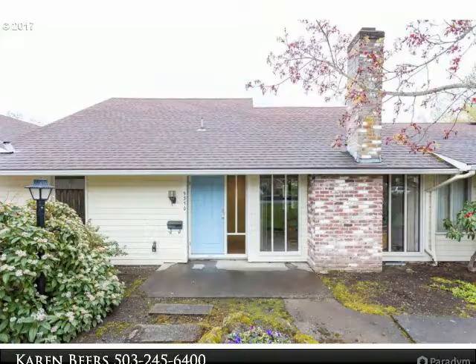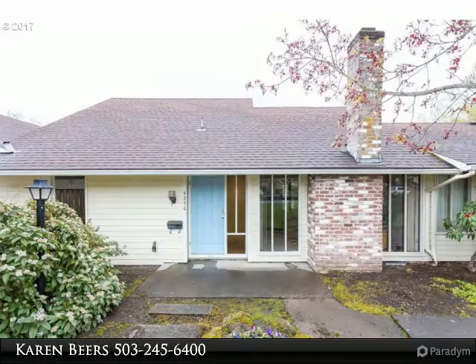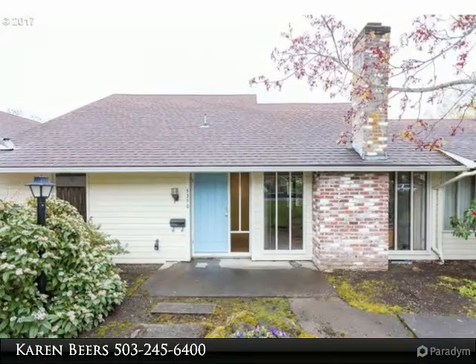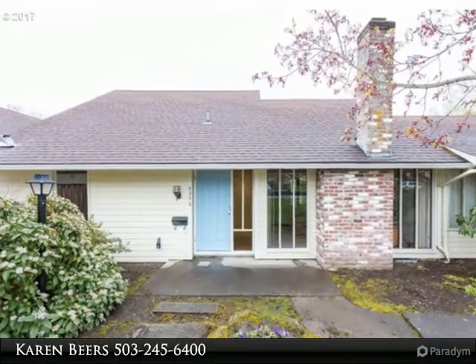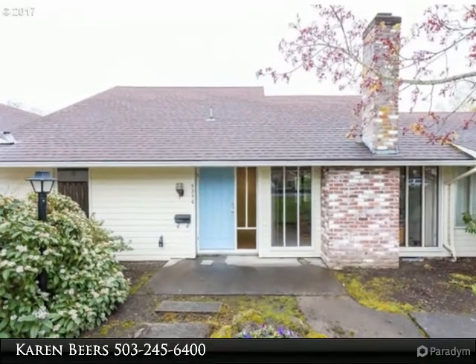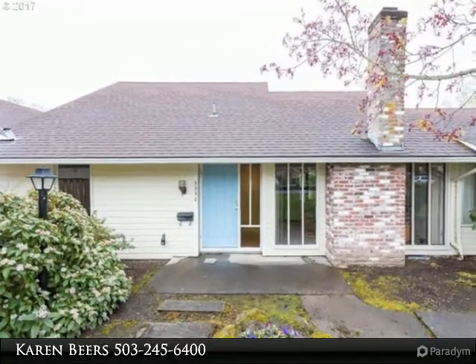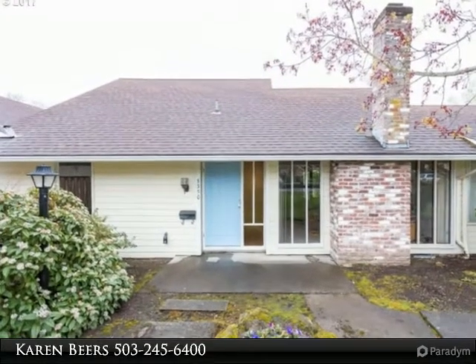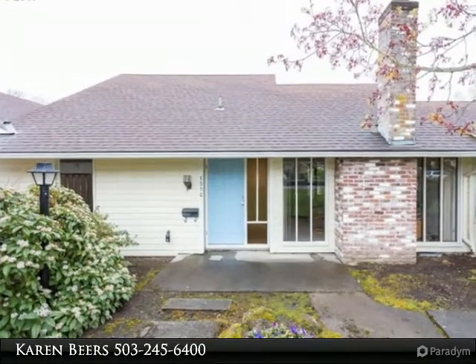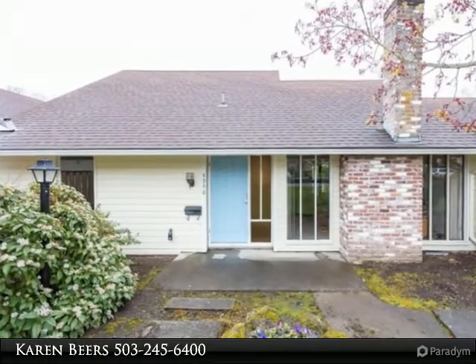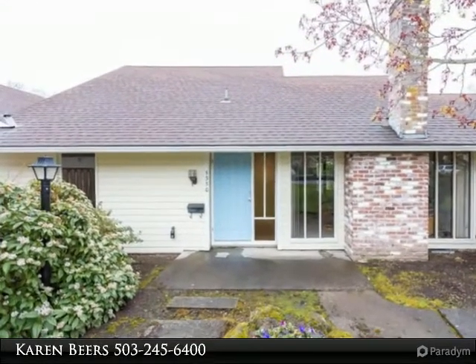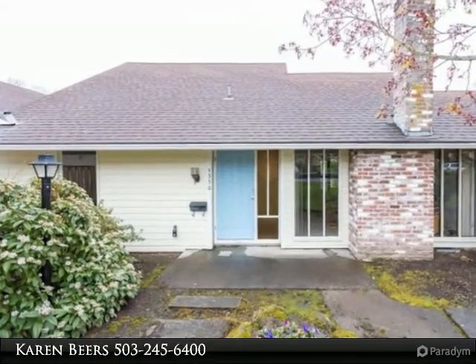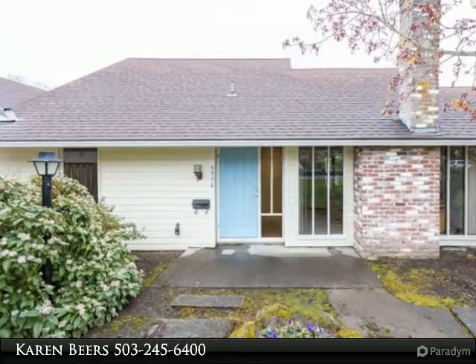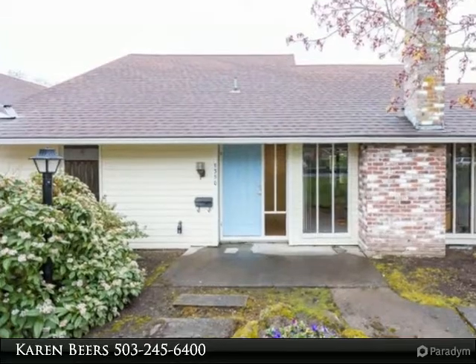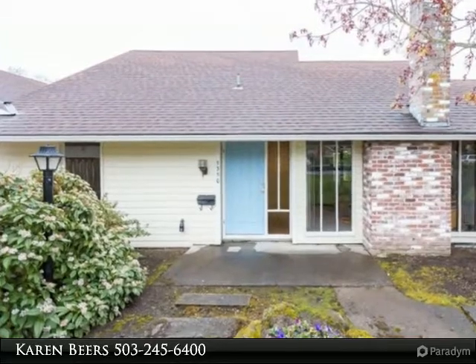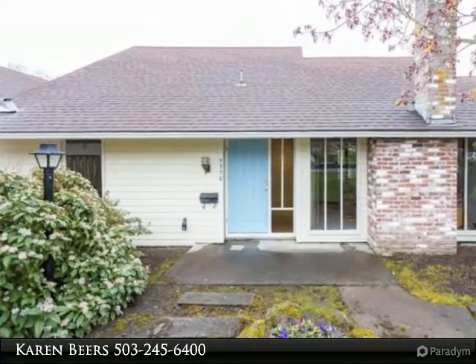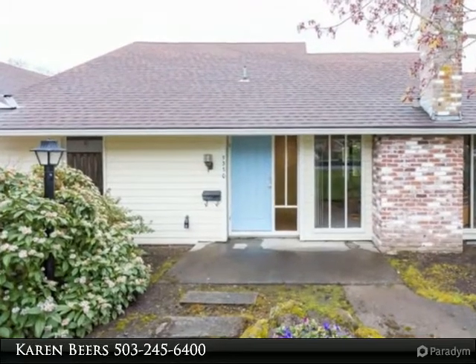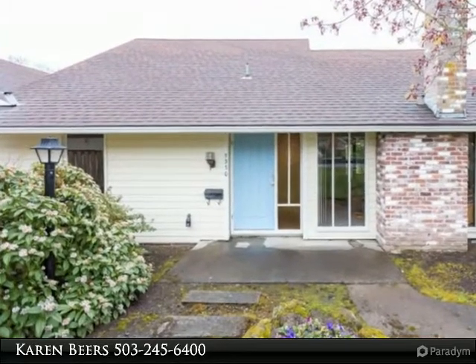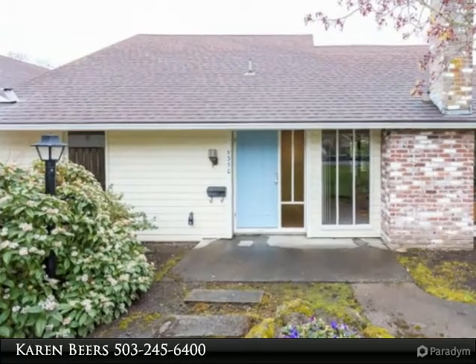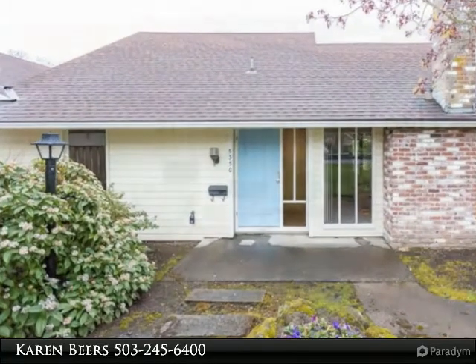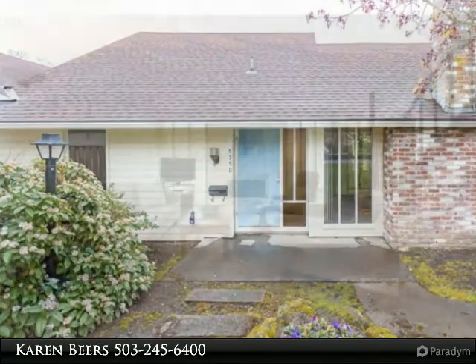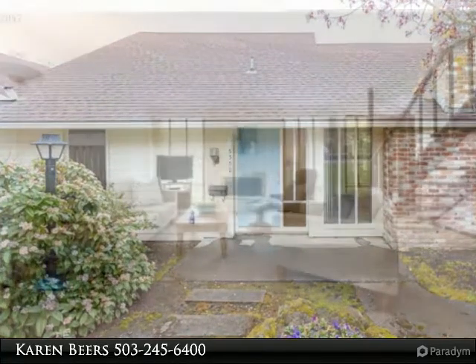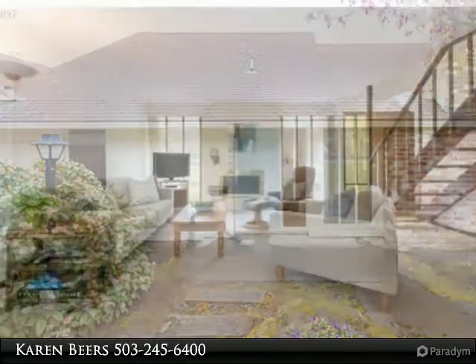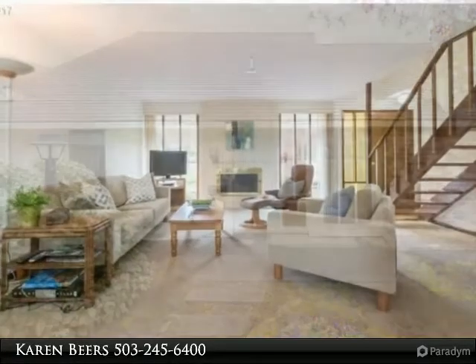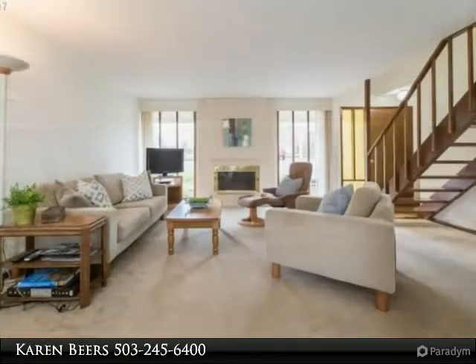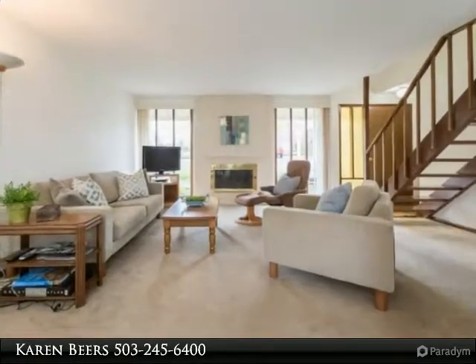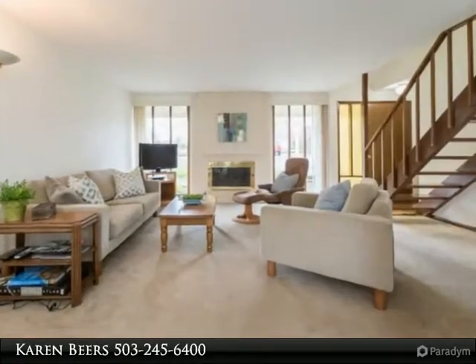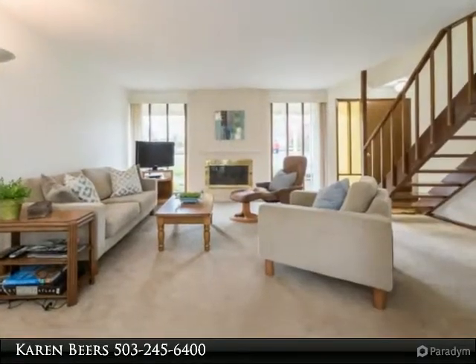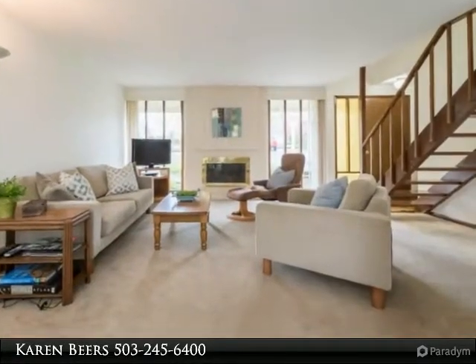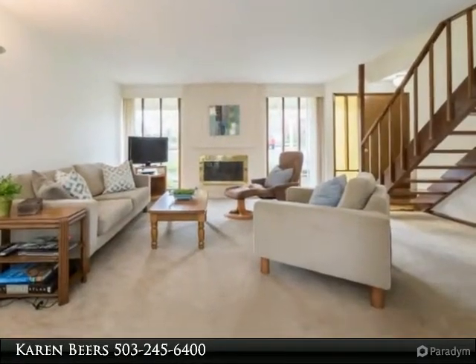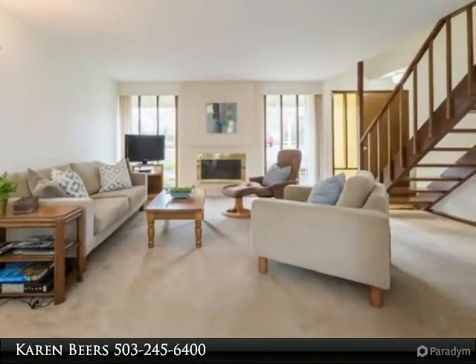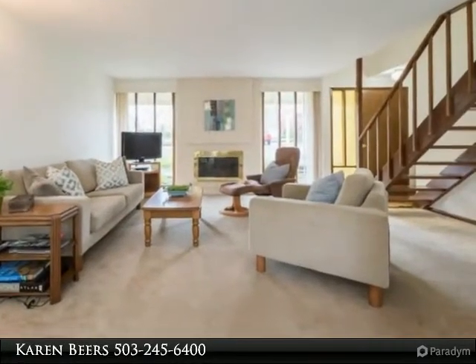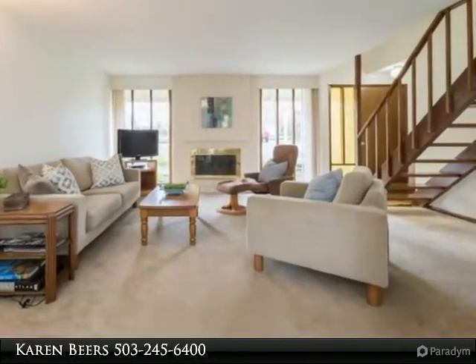Welcome to Westbrook. Light and bright townhome in wonderful Westbrook neighborhood. Spacious living room with fireplace opens to dining room. Spacious kitchen with gas range.